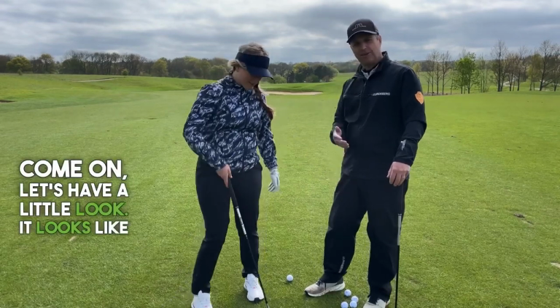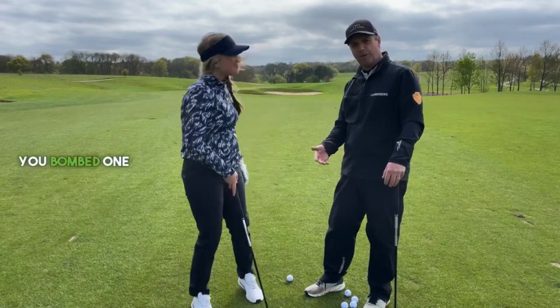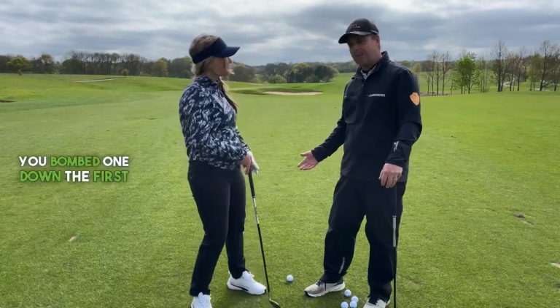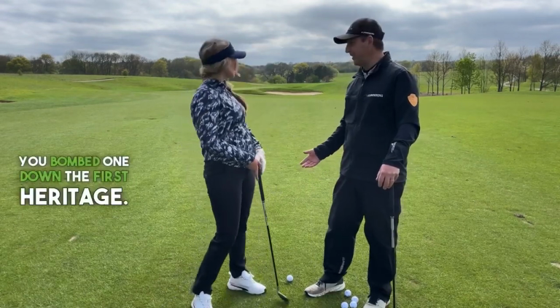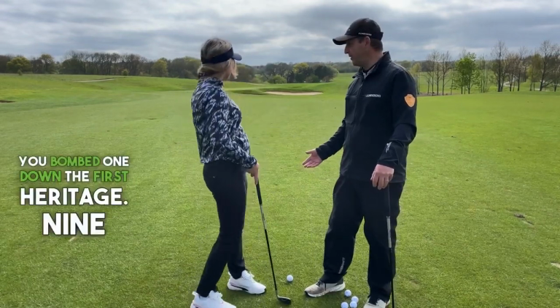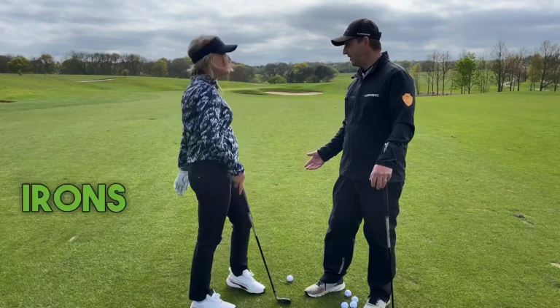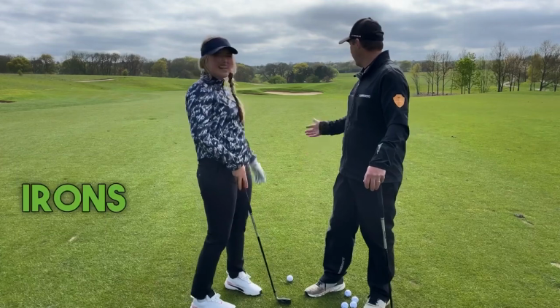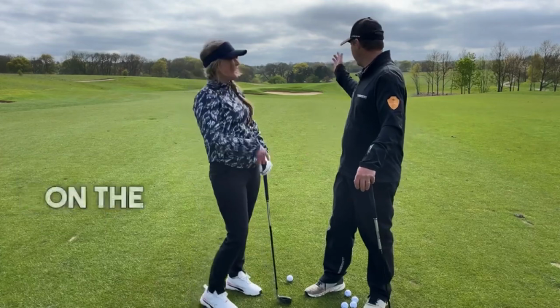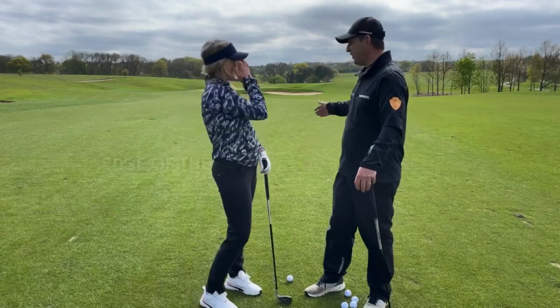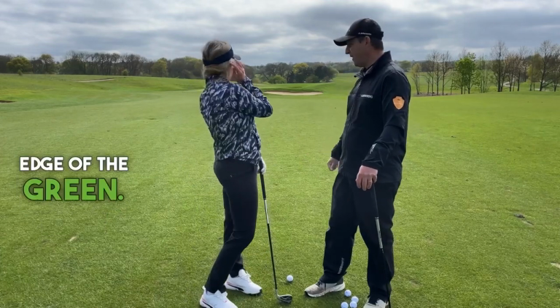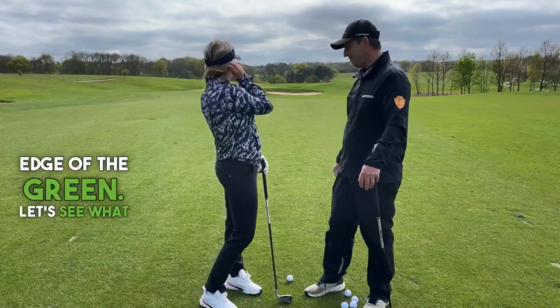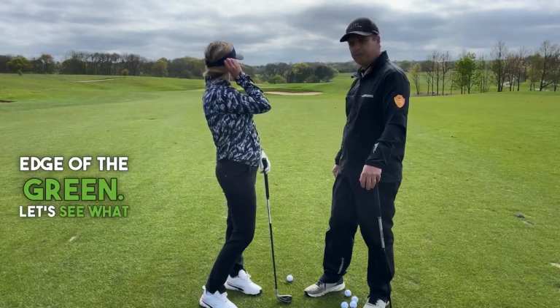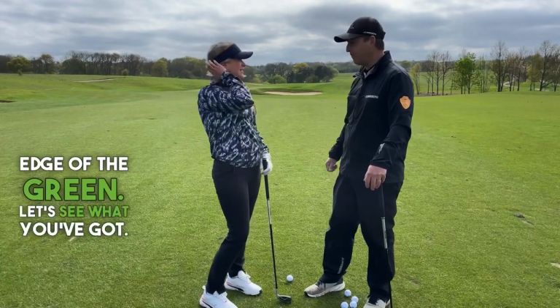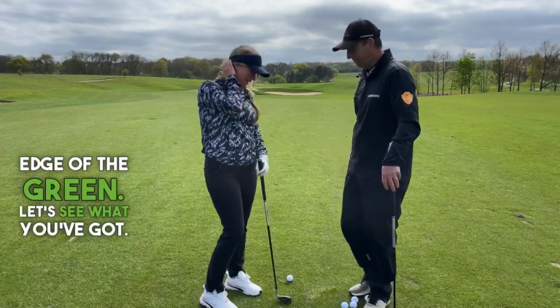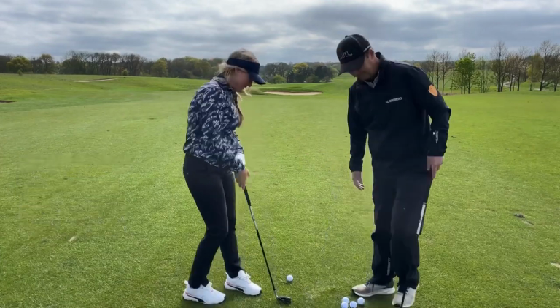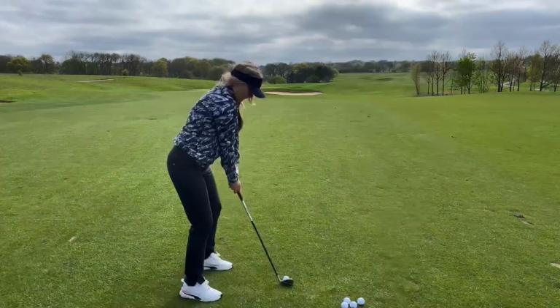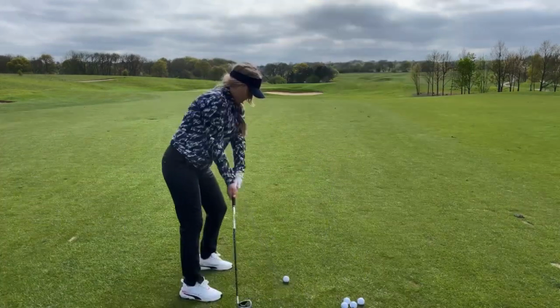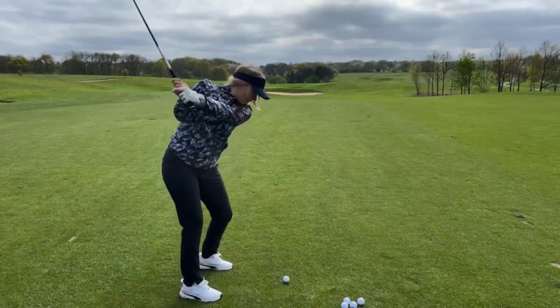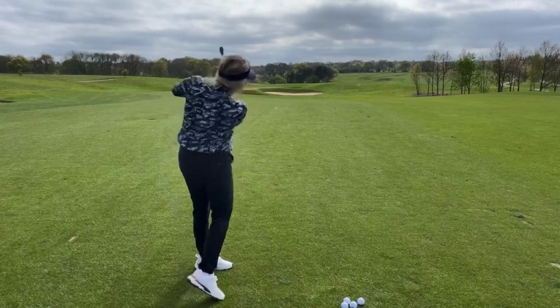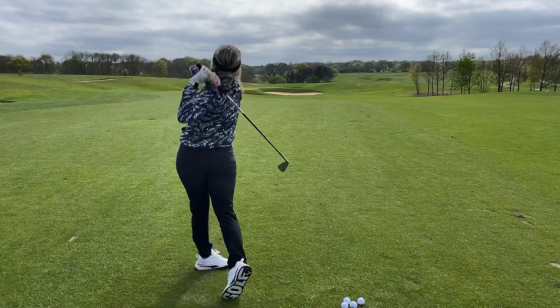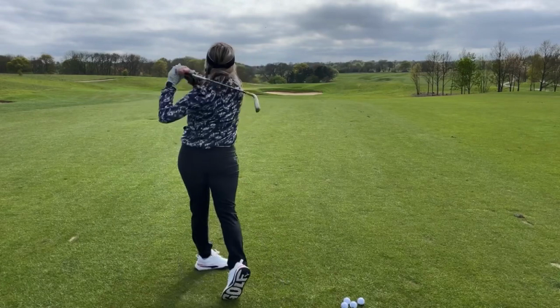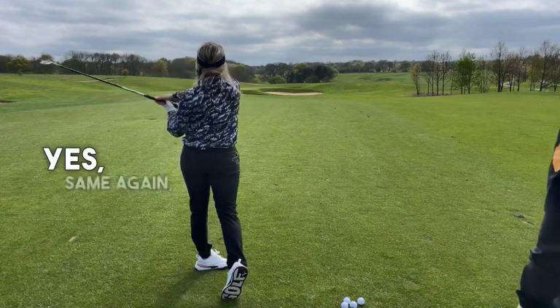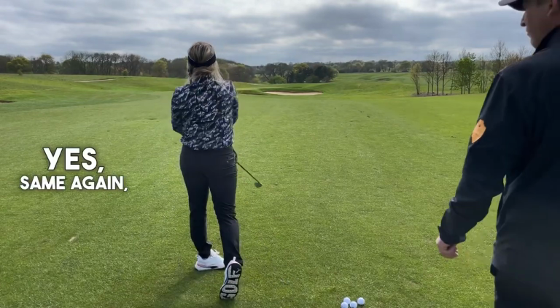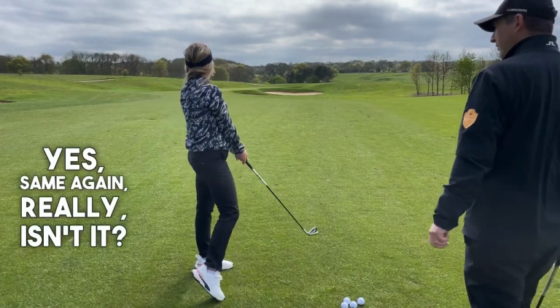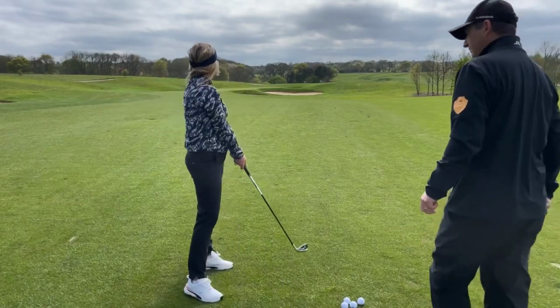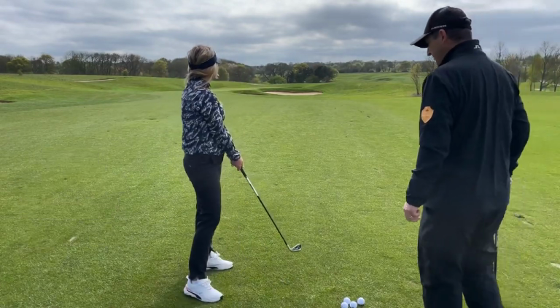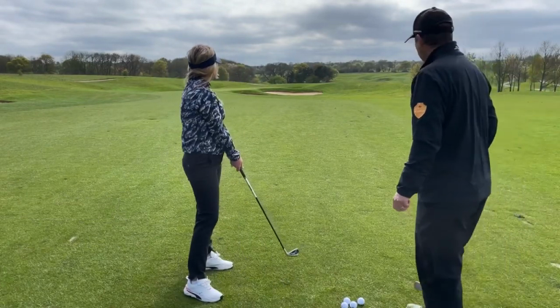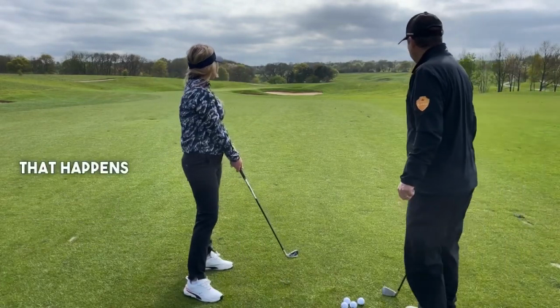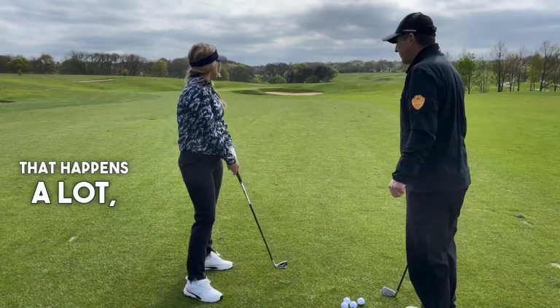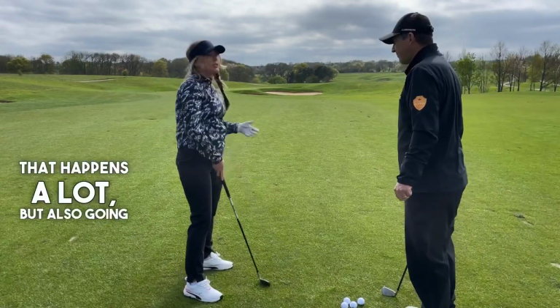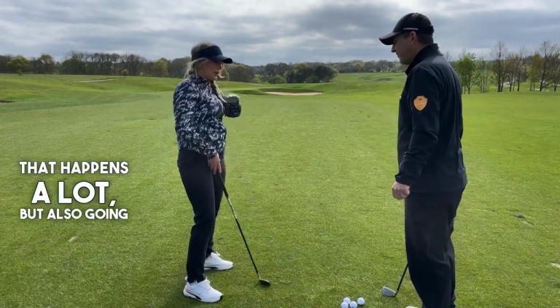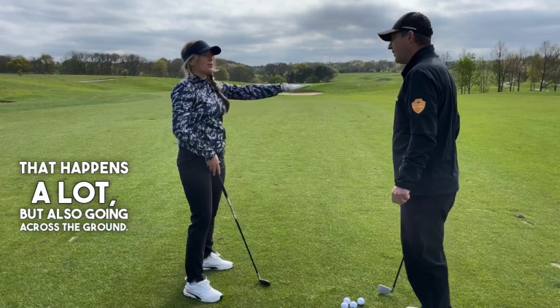Looks like you bombed one down the first Heritage. Nine iron on the left edge of the green — let's see what you got. That happens a lot, also going across the ground.